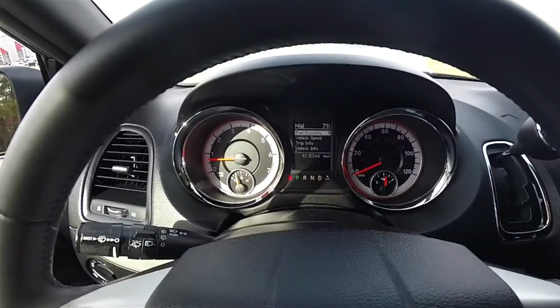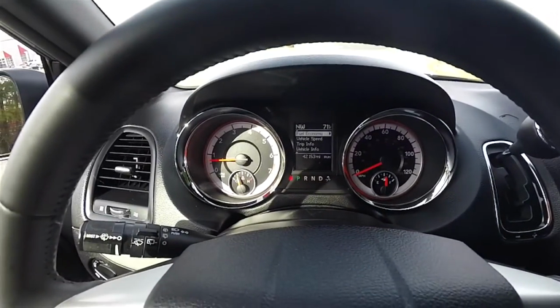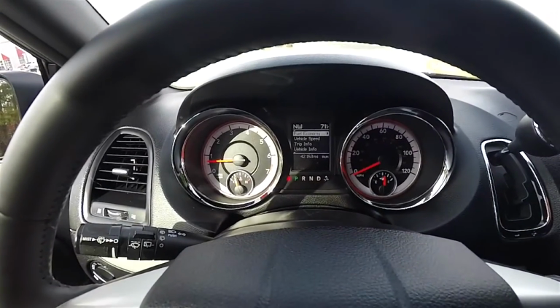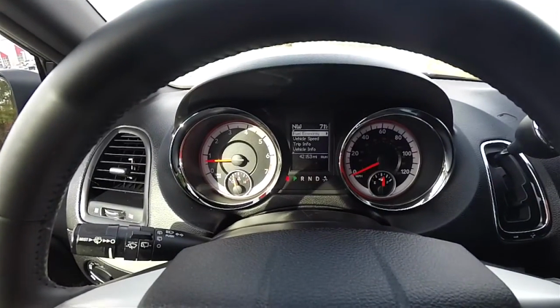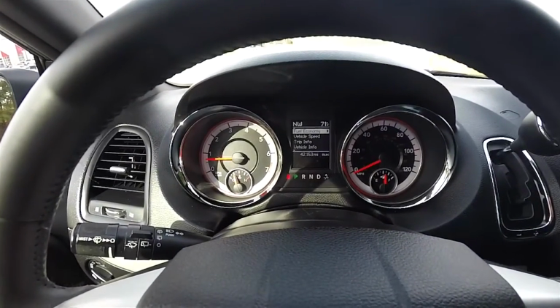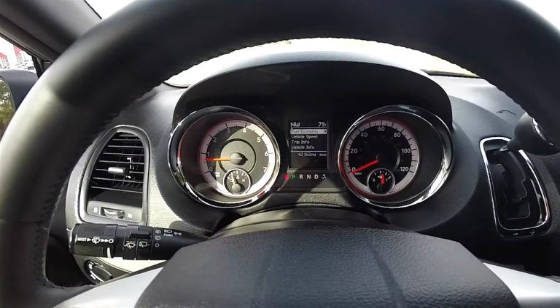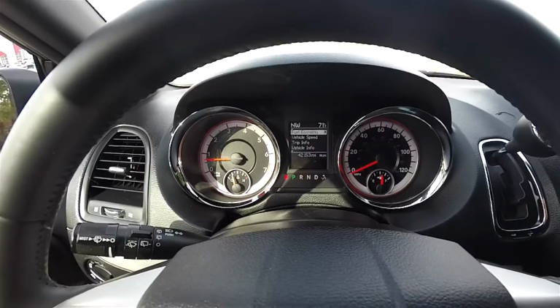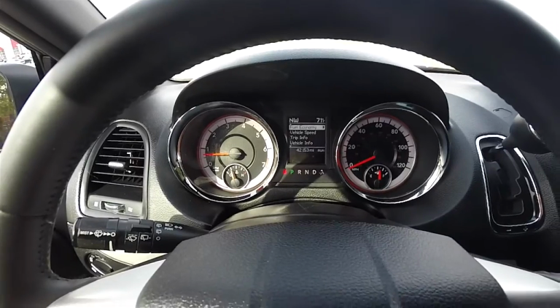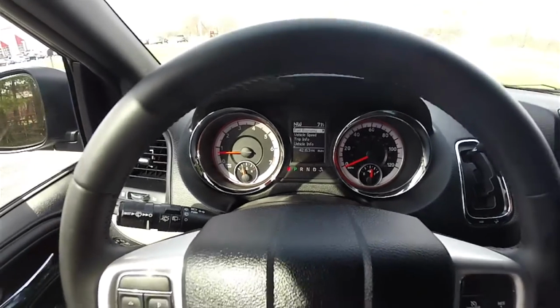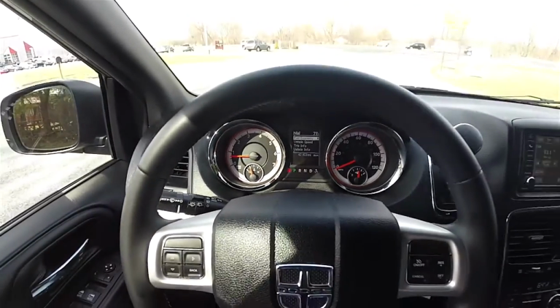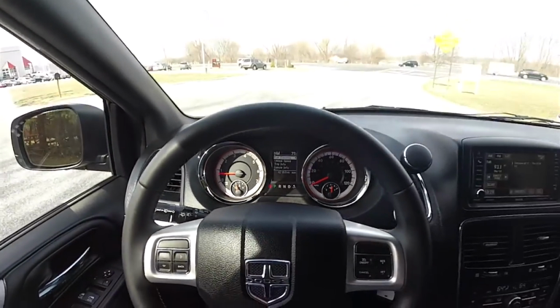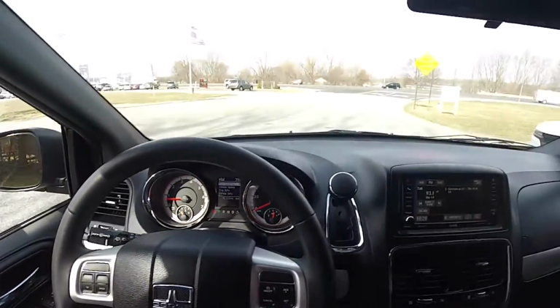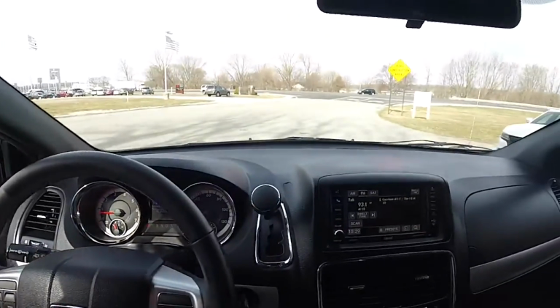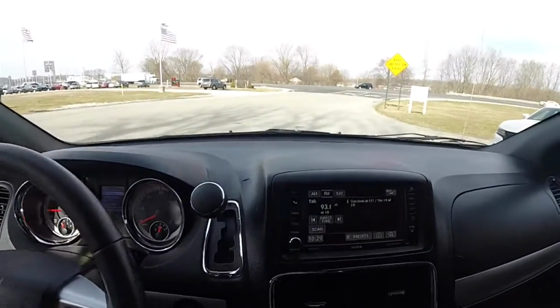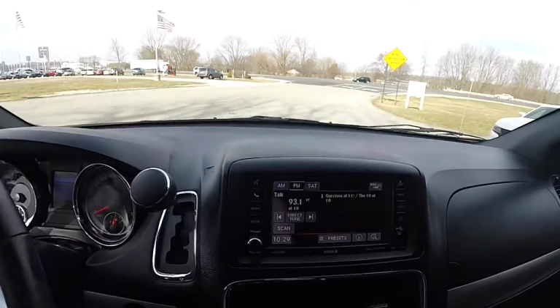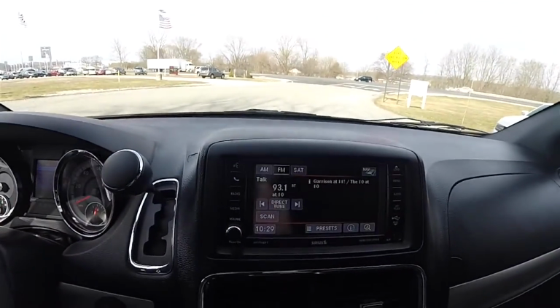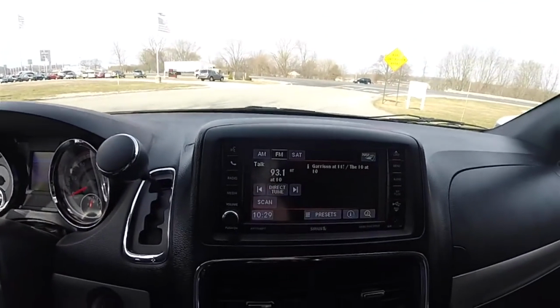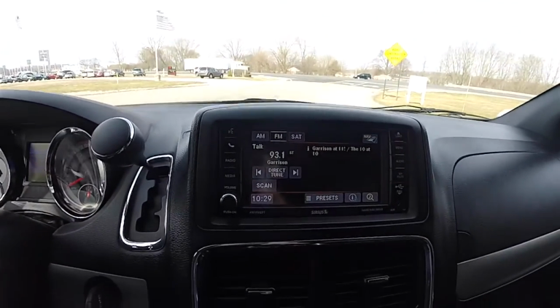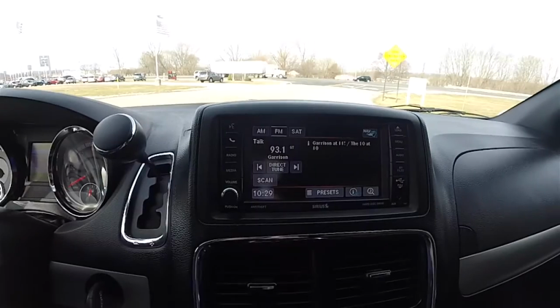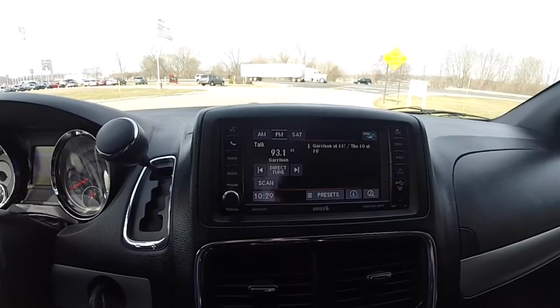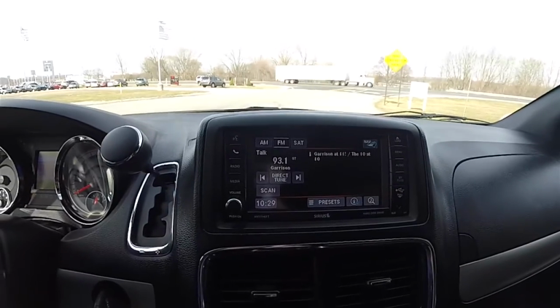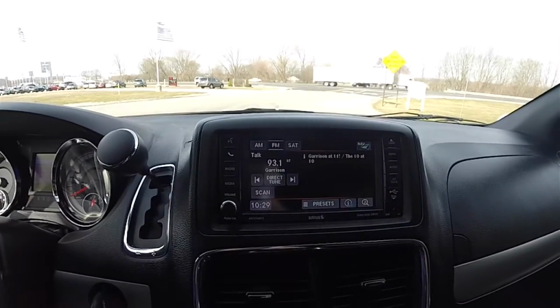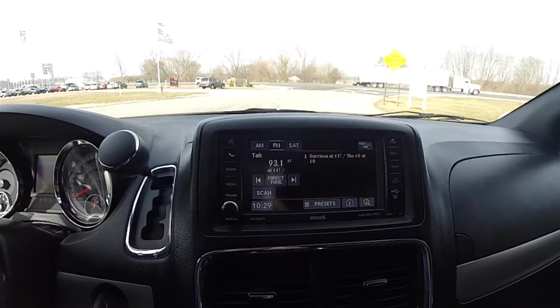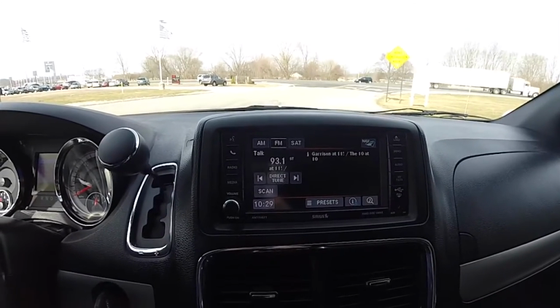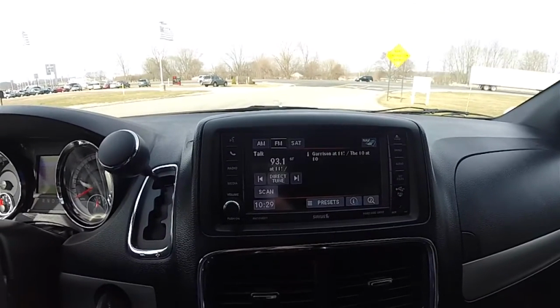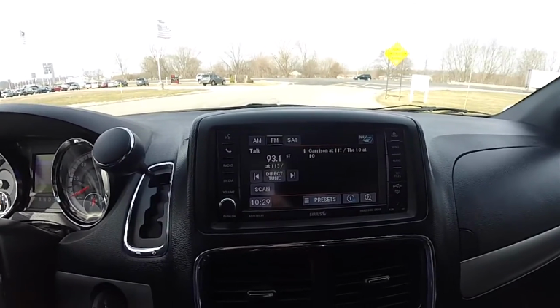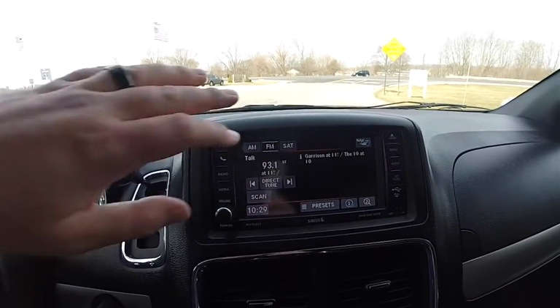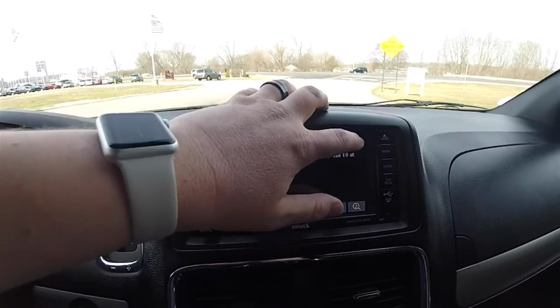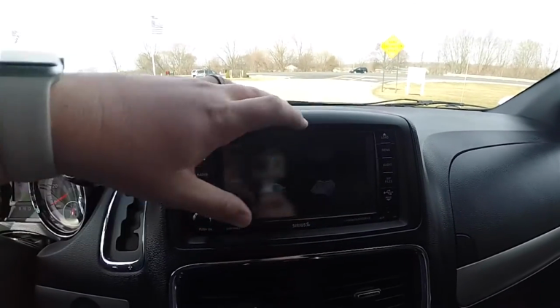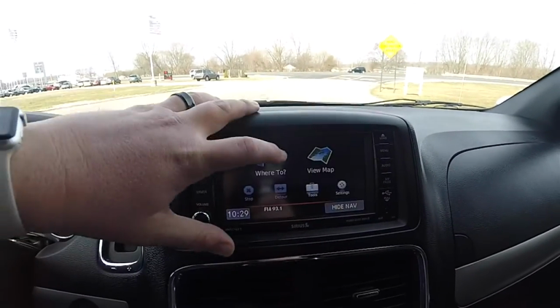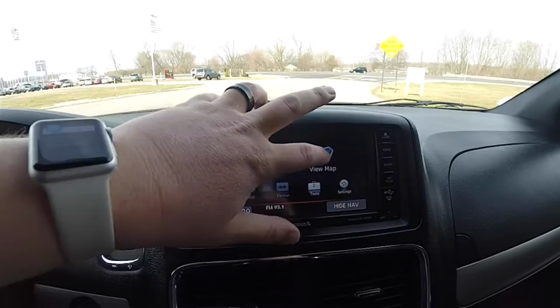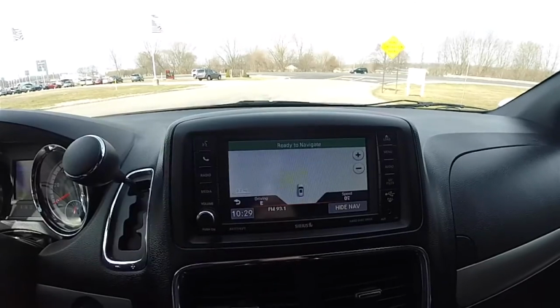This vehicle has 42,153 miles on it. You have the 430N audio system, which includes the Garmin-based navigation system.